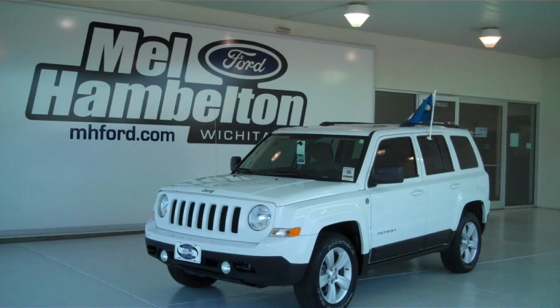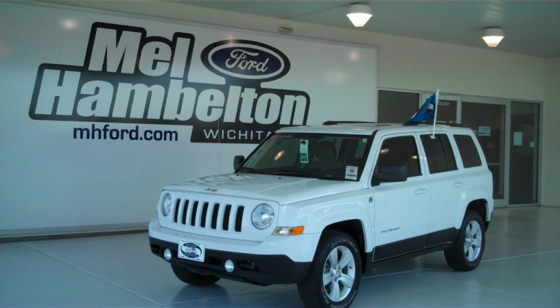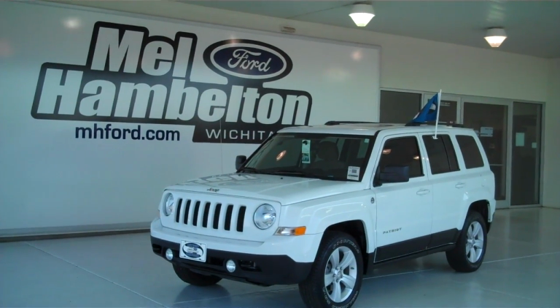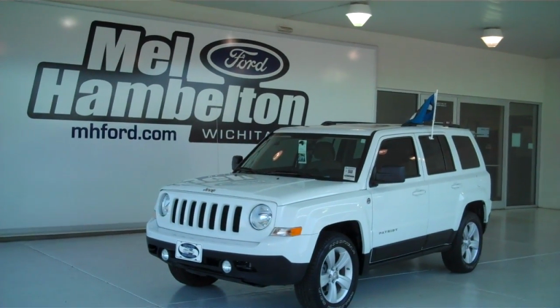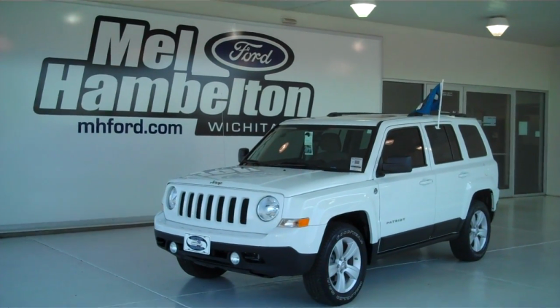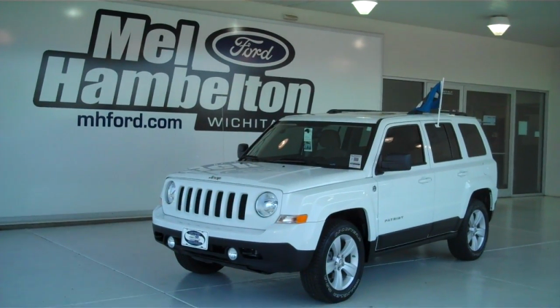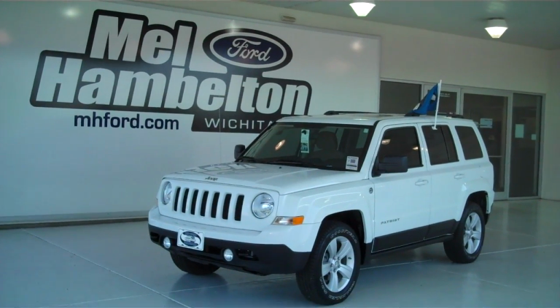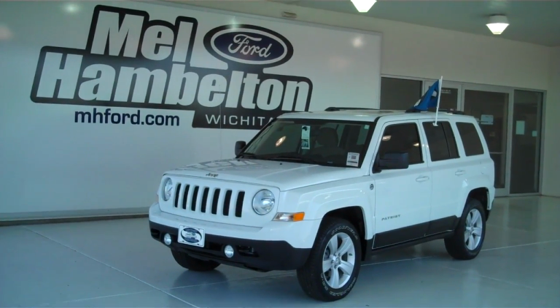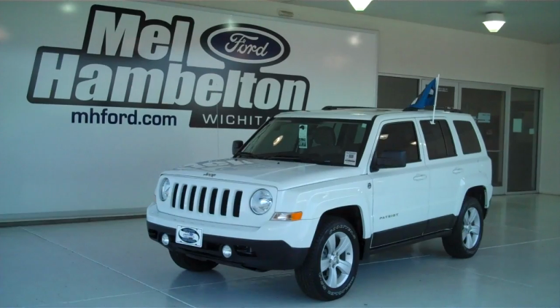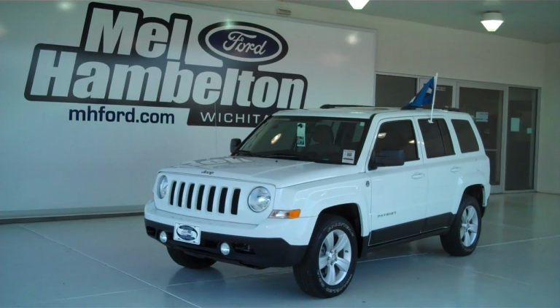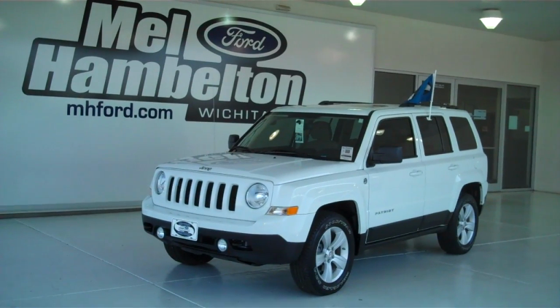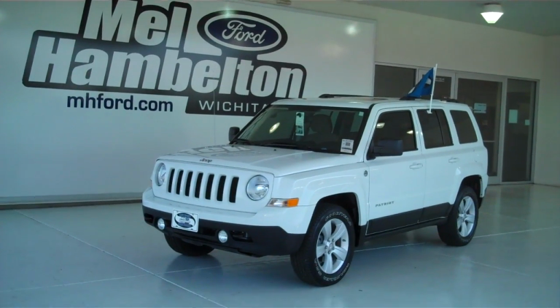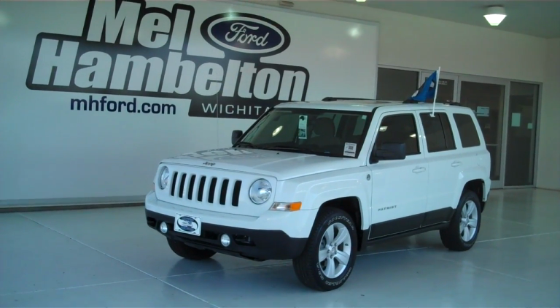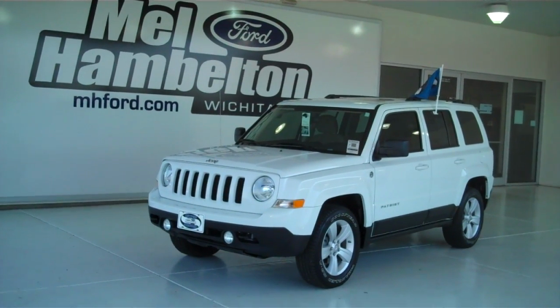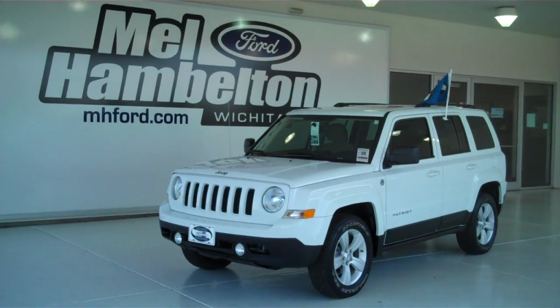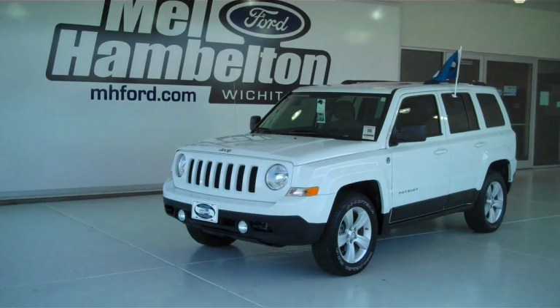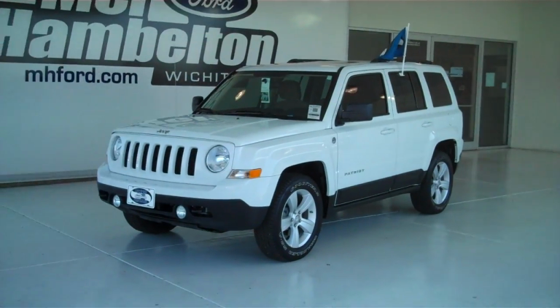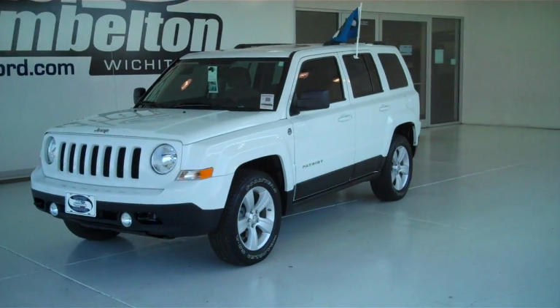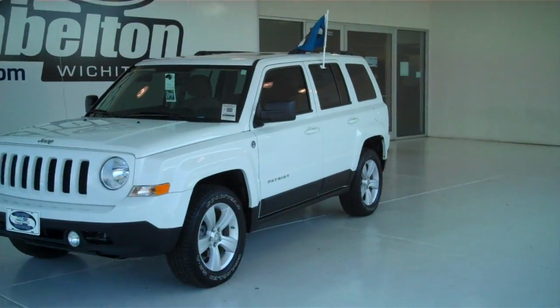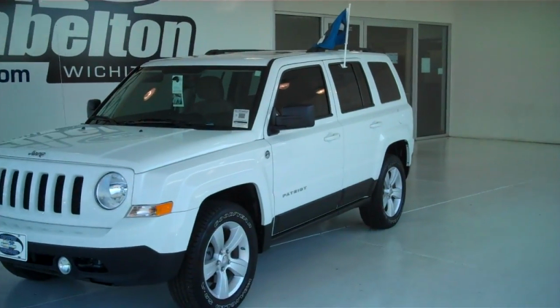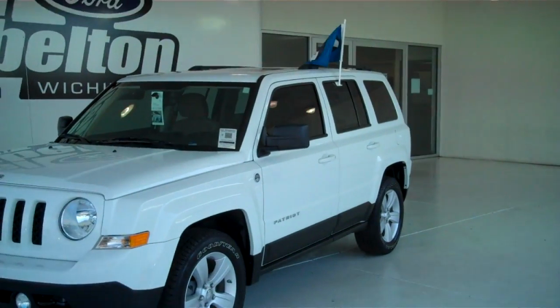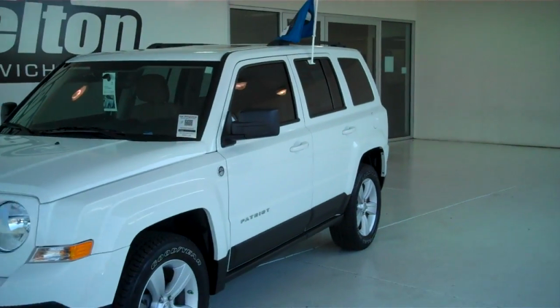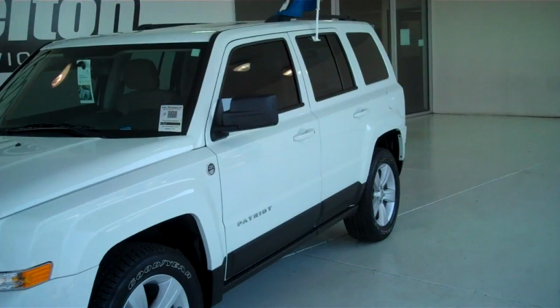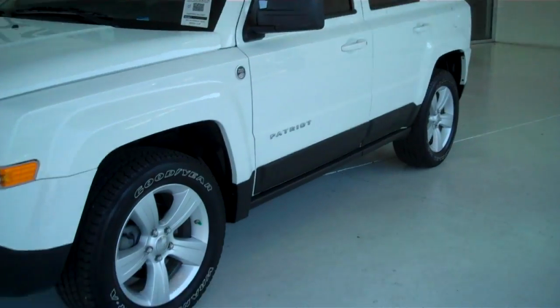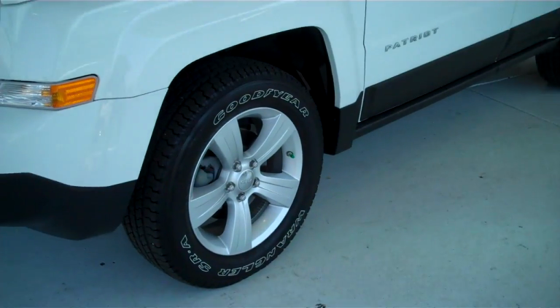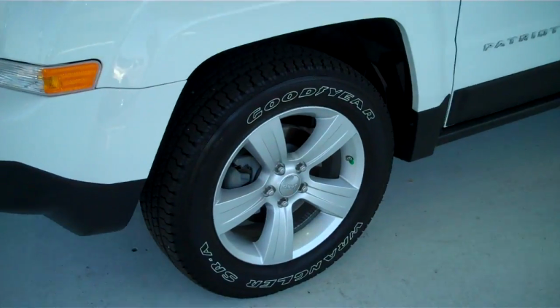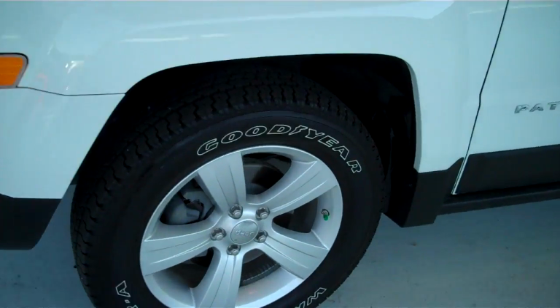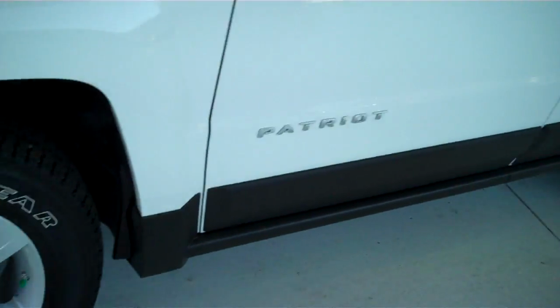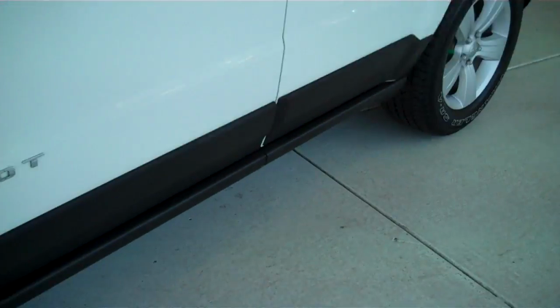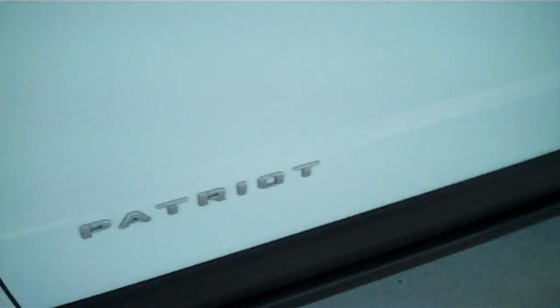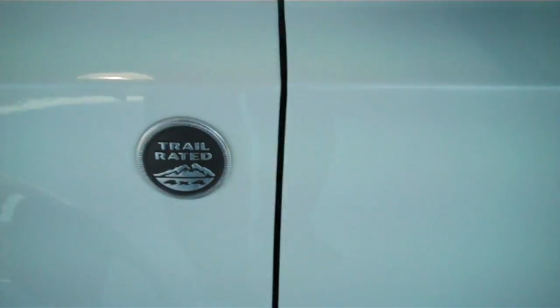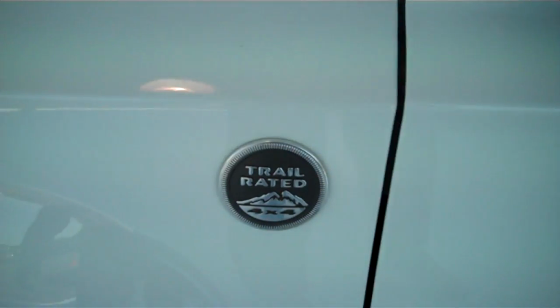122056A is a pre-owned 2011 Jeep Patriot 4WD Sport. It is bright white in color, it has factory alloy wheels, and it is trail rated.